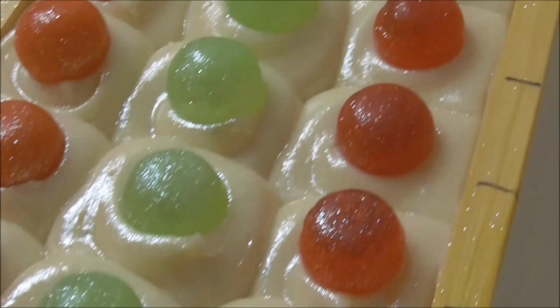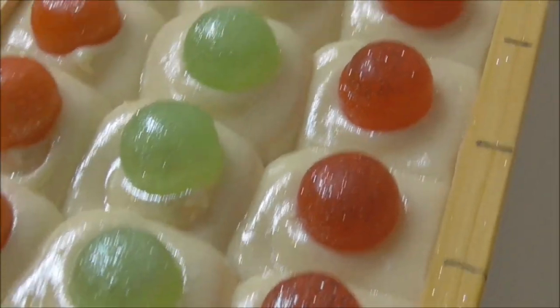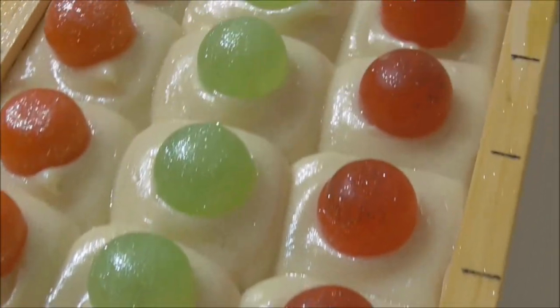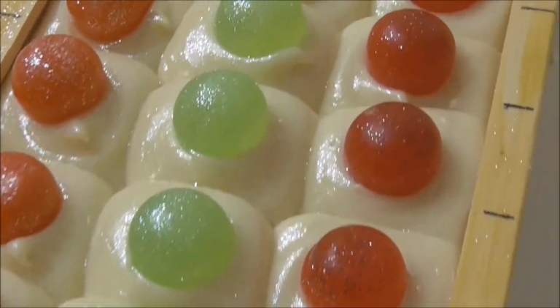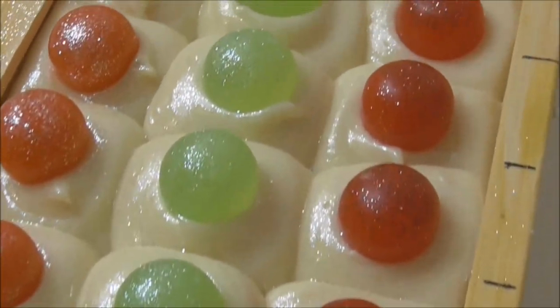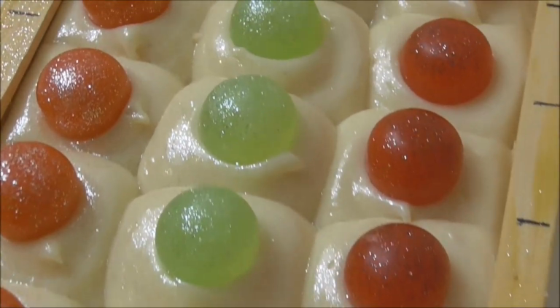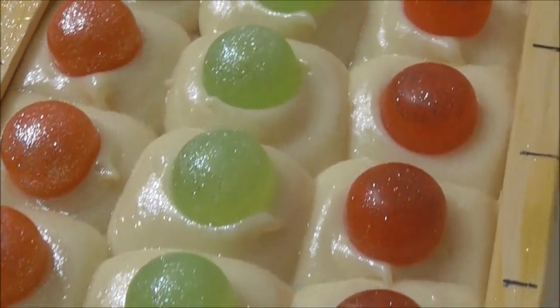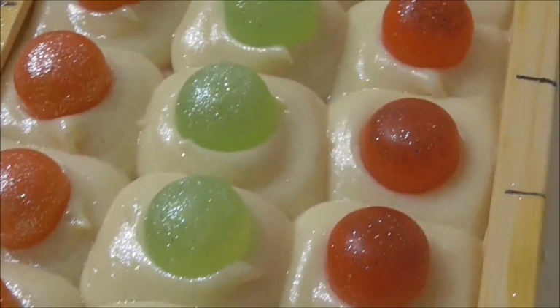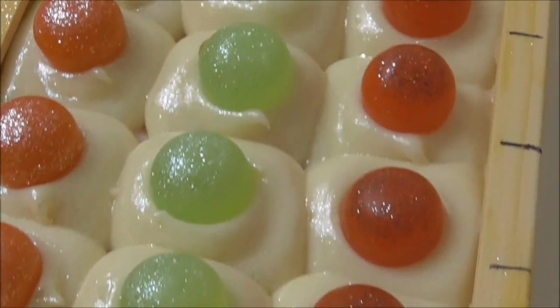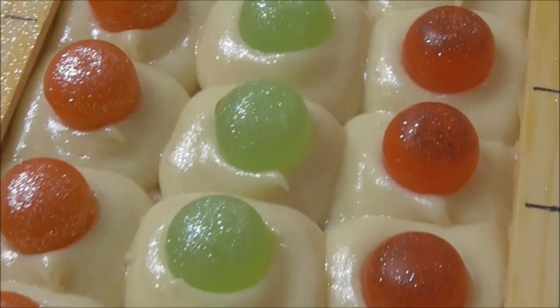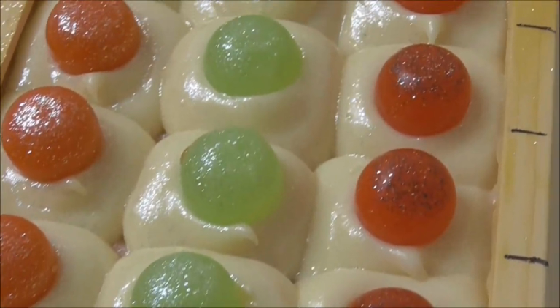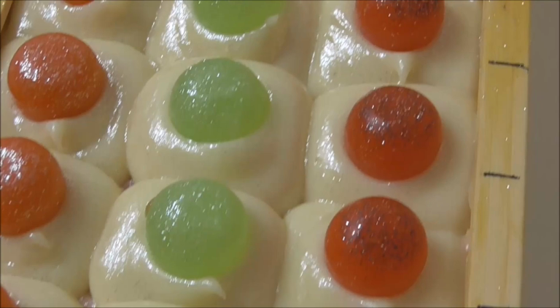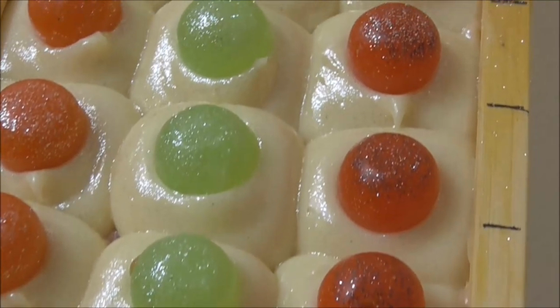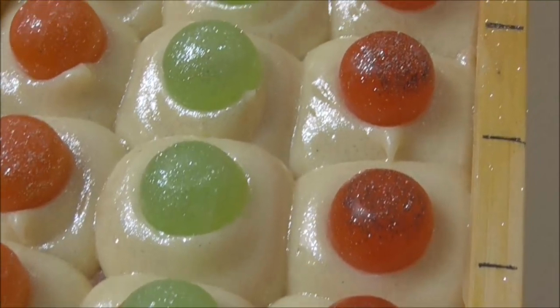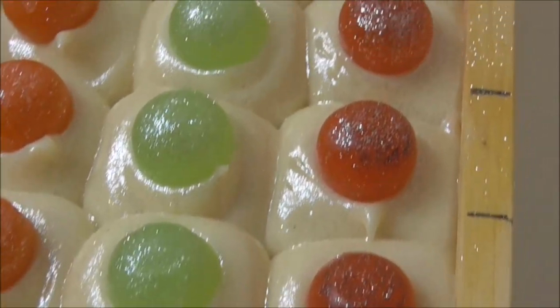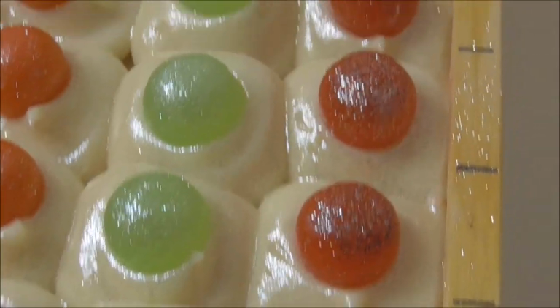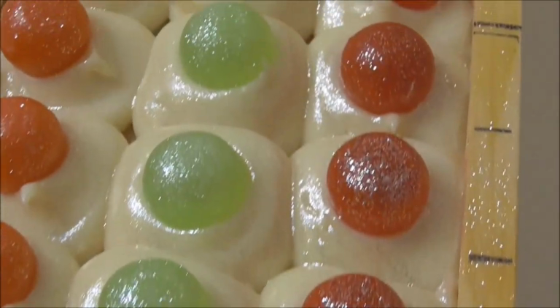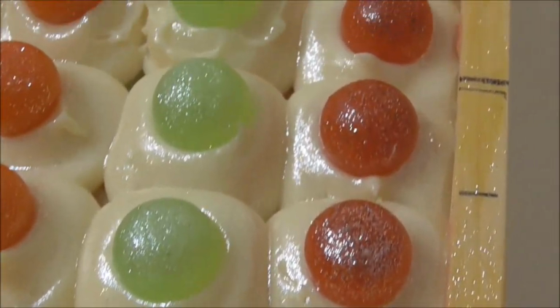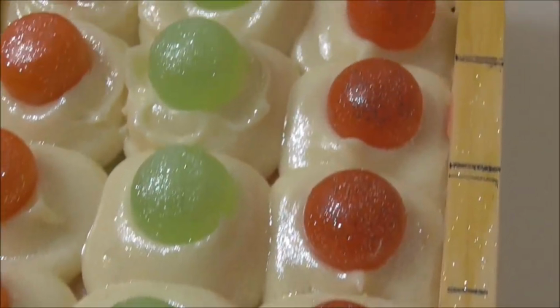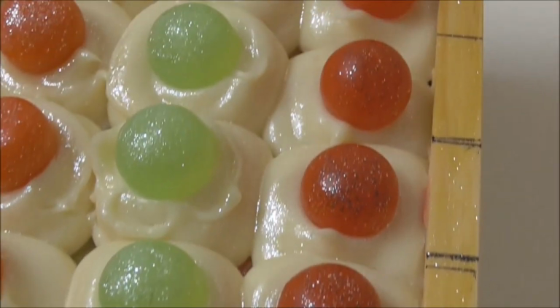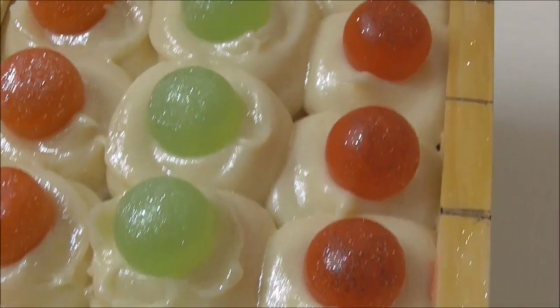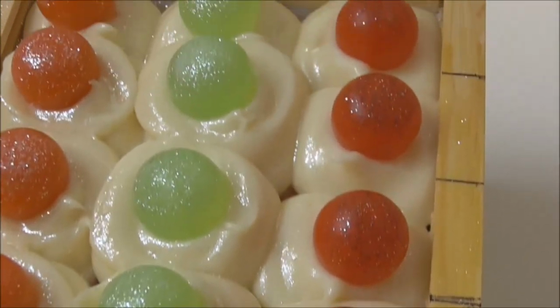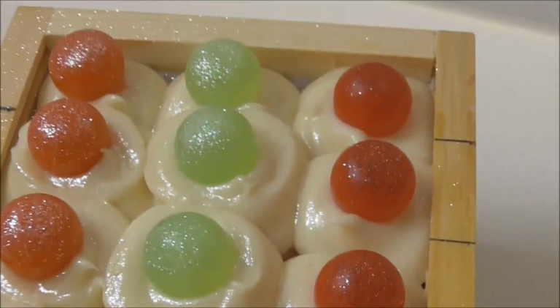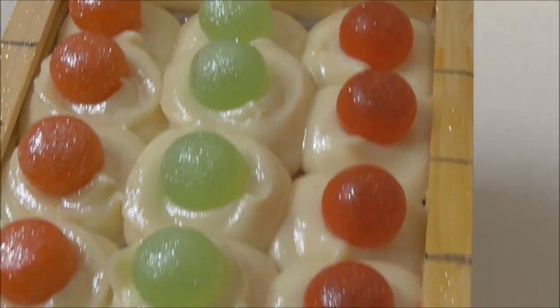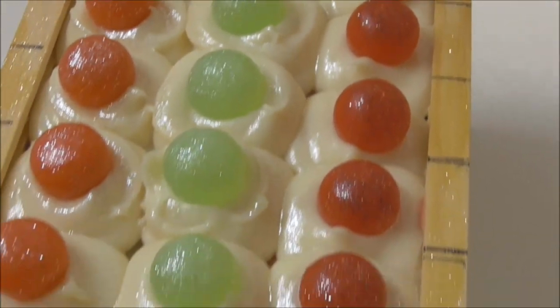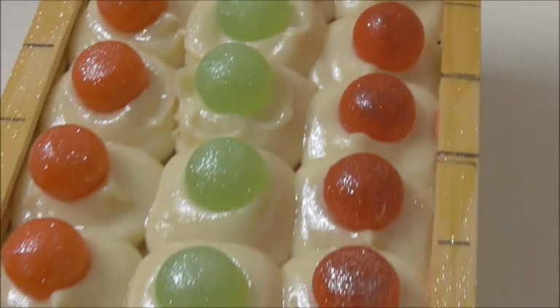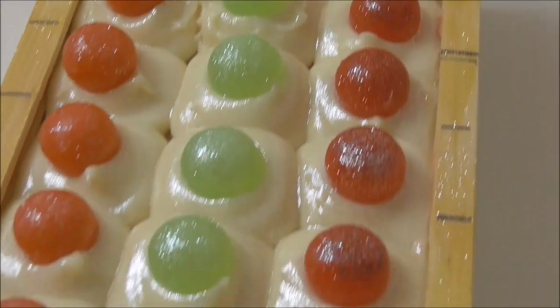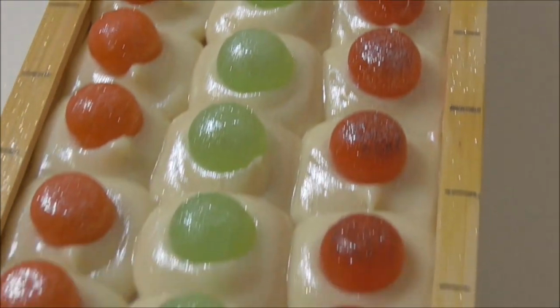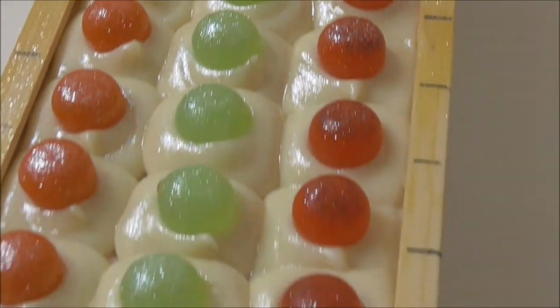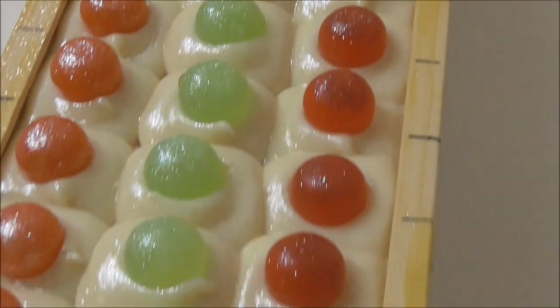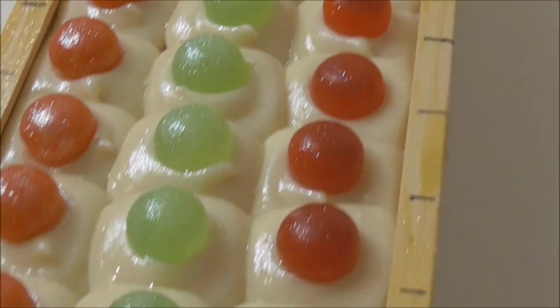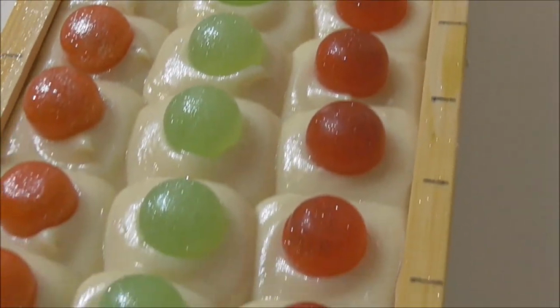Here it is up close — you can see each bar of soap has got its own three melon balls on it and lots of lovely sparkle from that mica. We'll leave it for 24 hours and come back to cut it tomorrow.